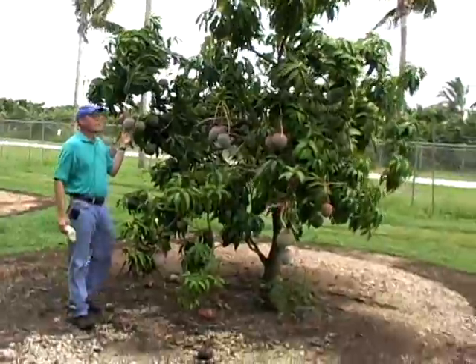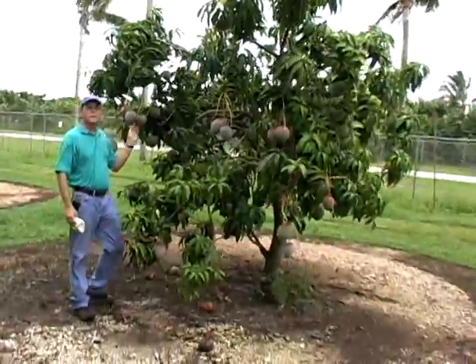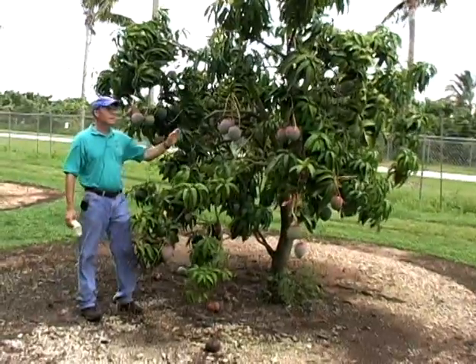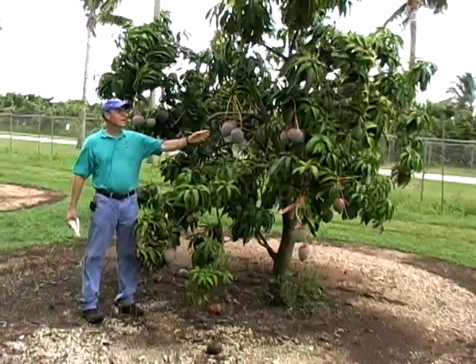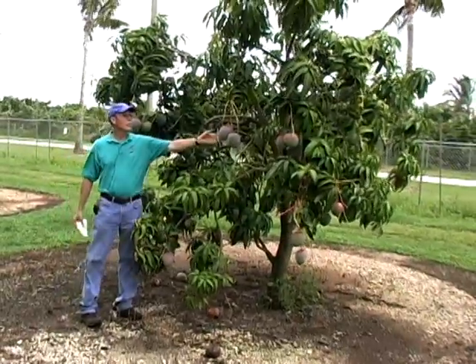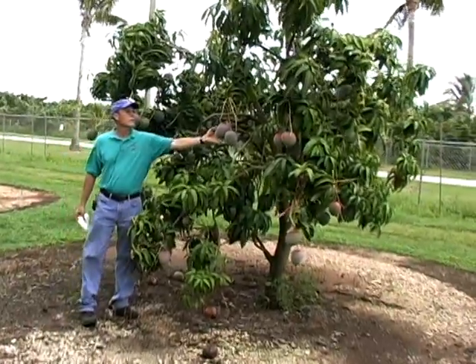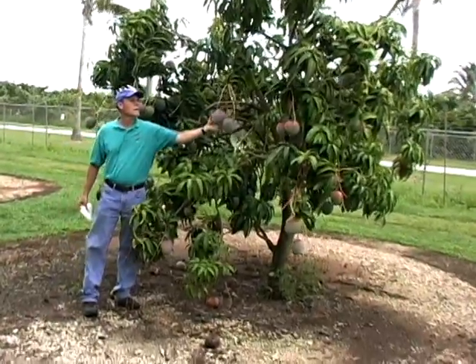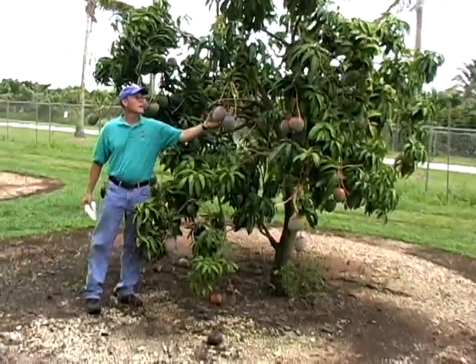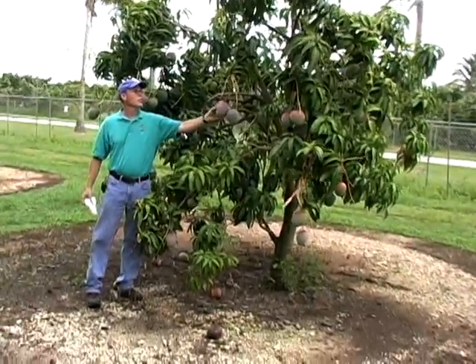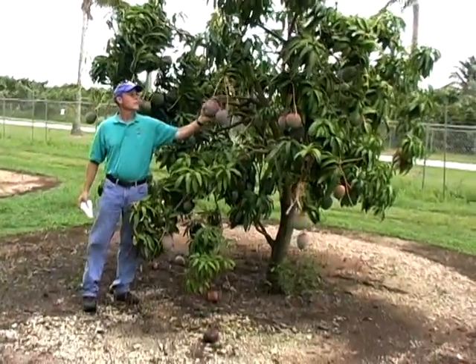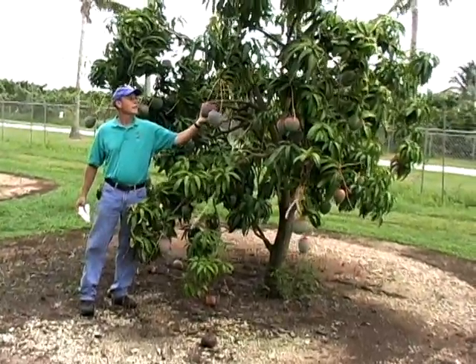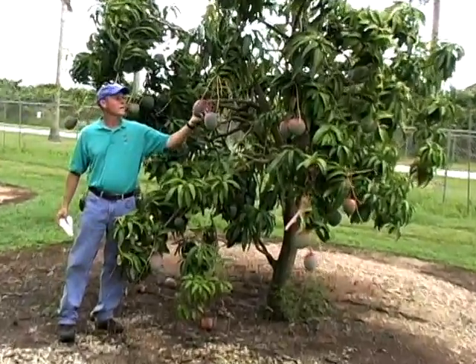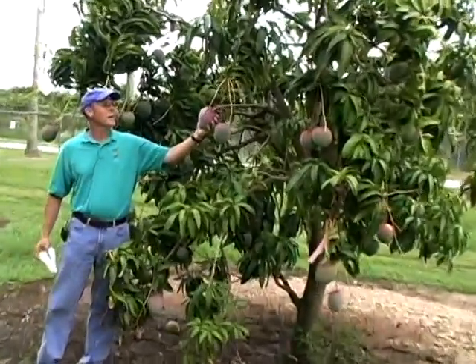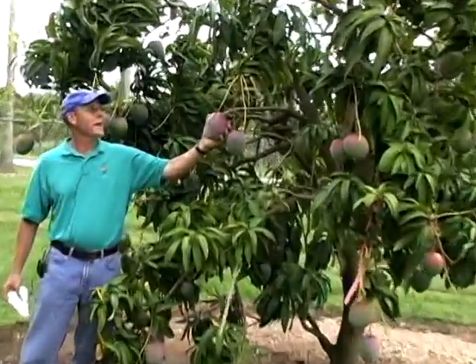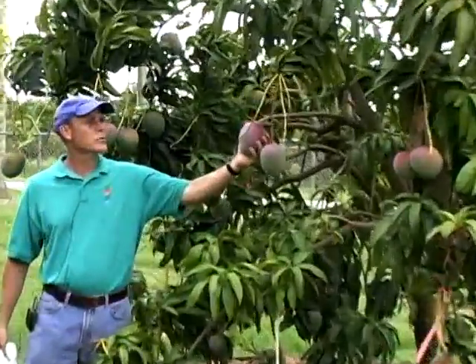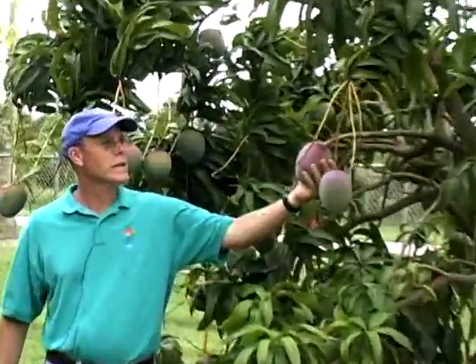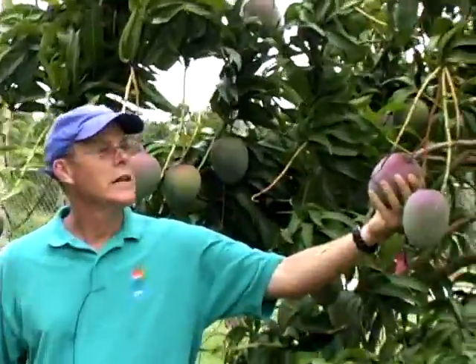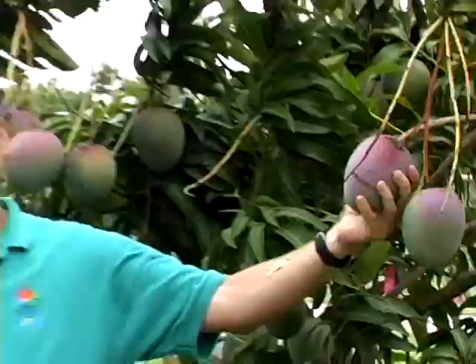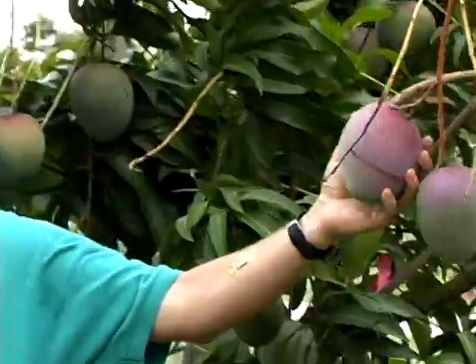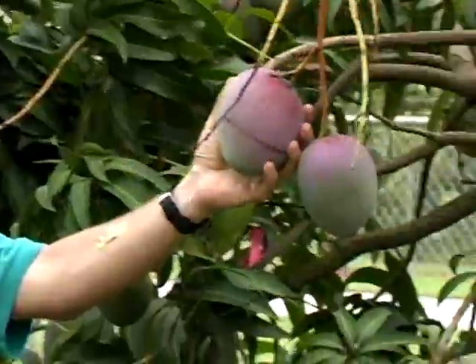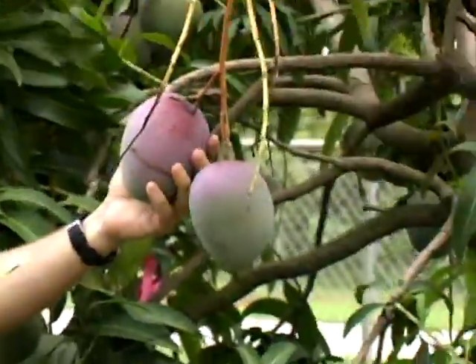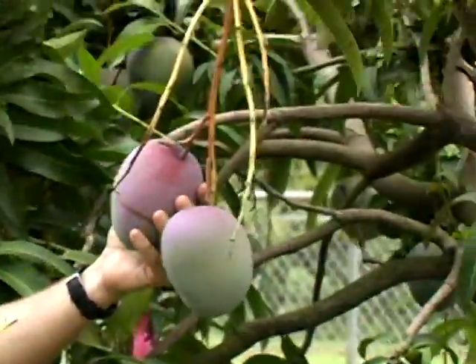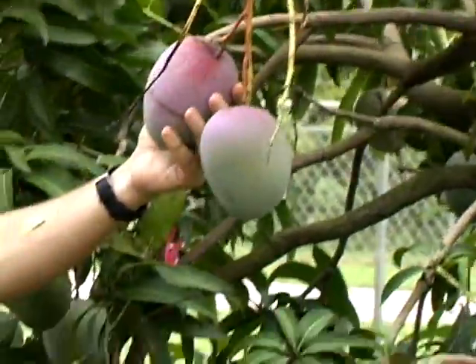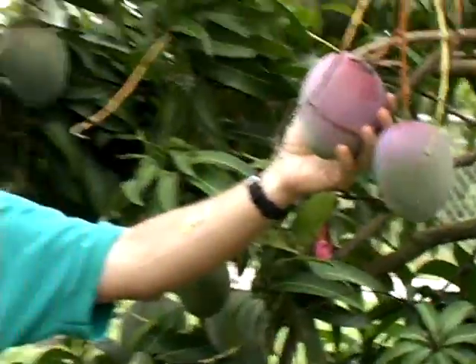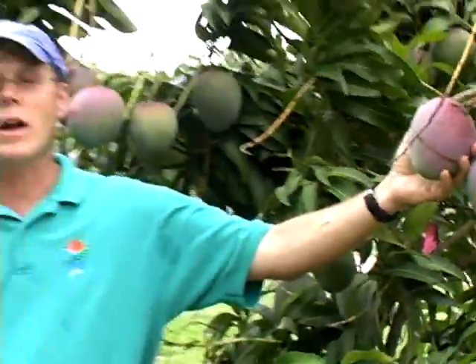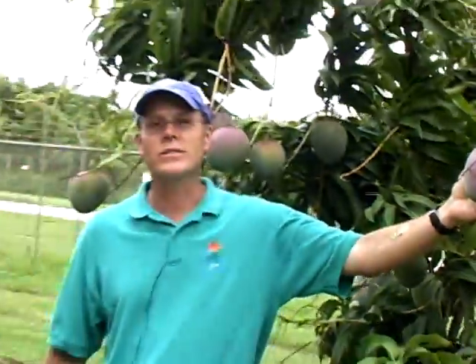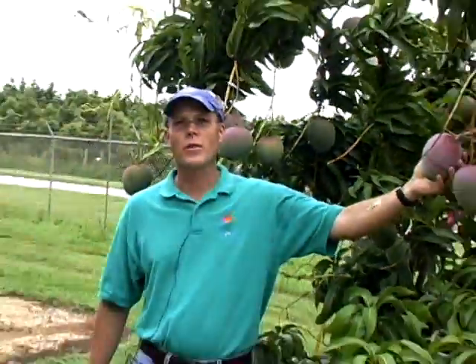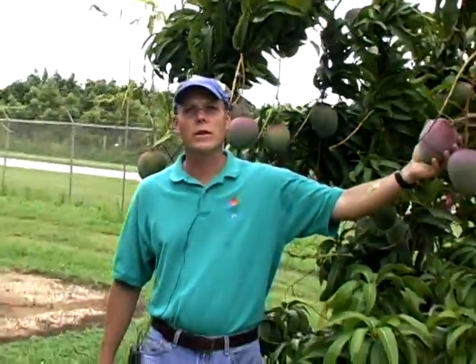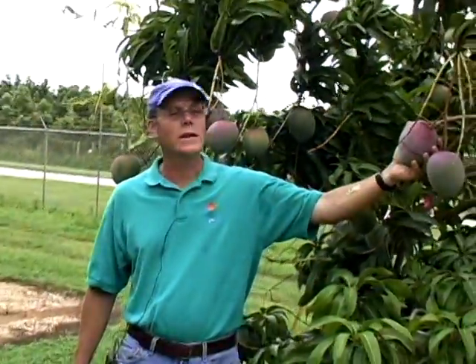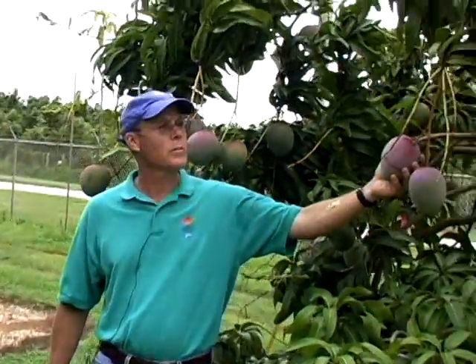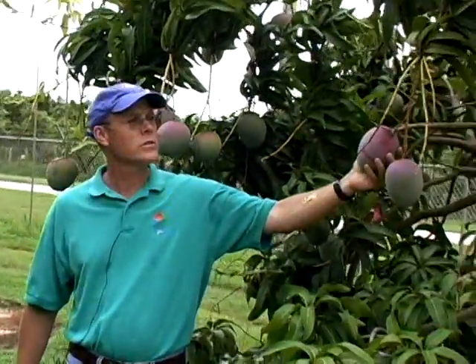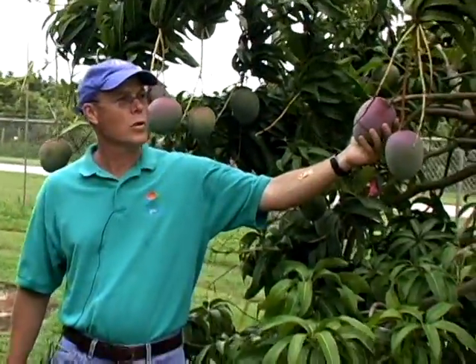This is Kent mango fruit, a Kent mango tree. This is one of the commercial varieties in Florida and many other parts of the world.